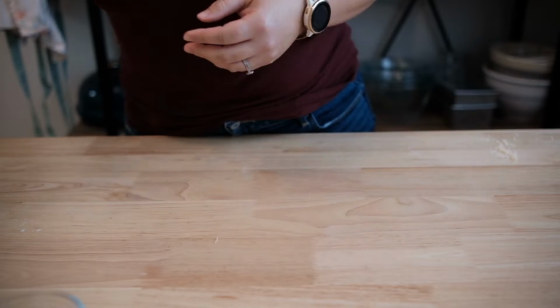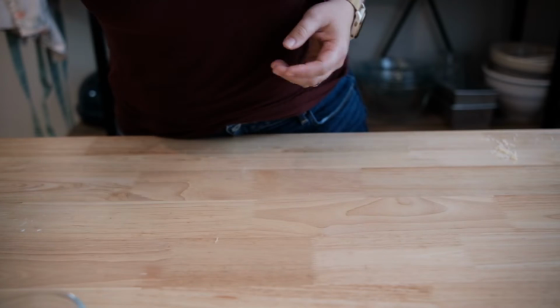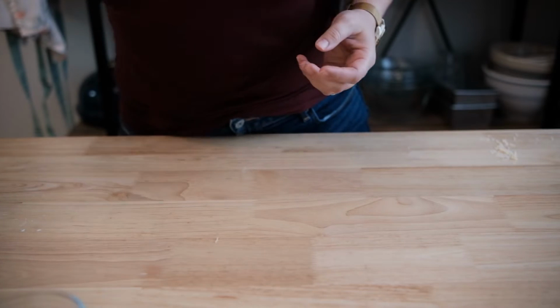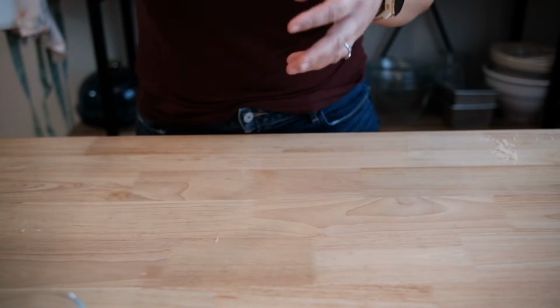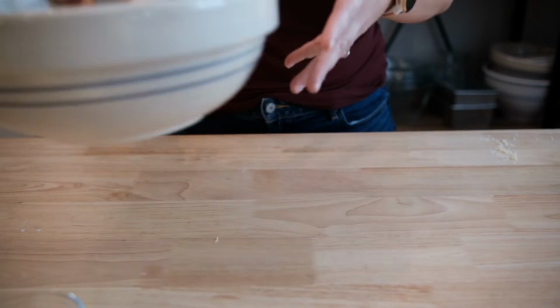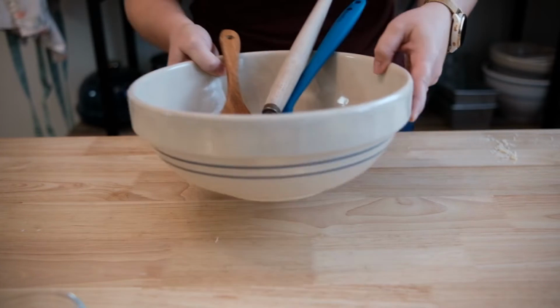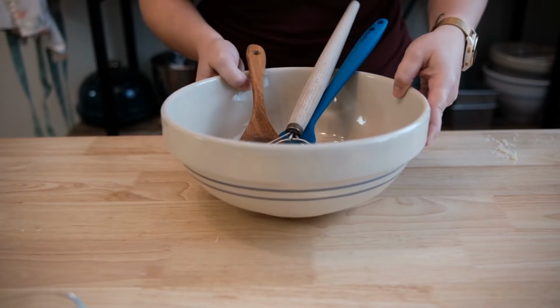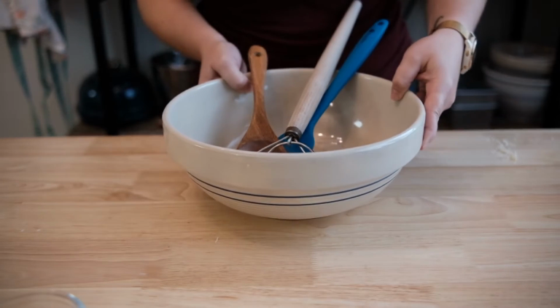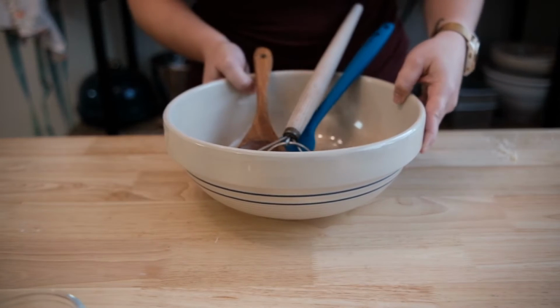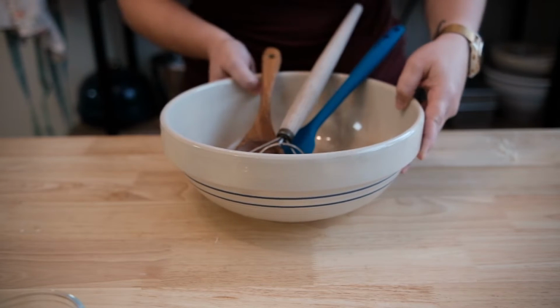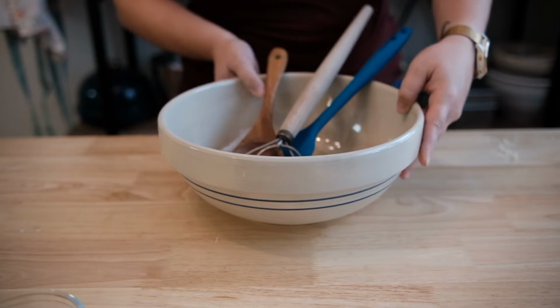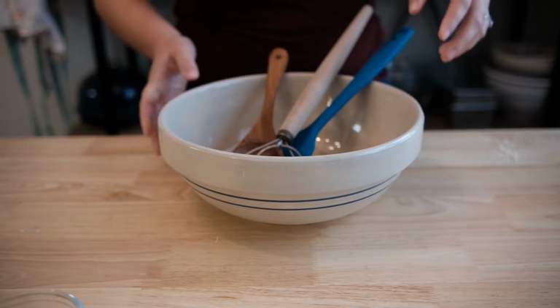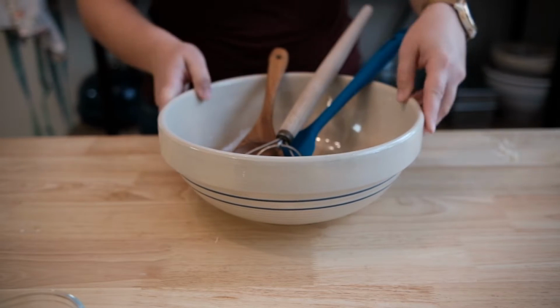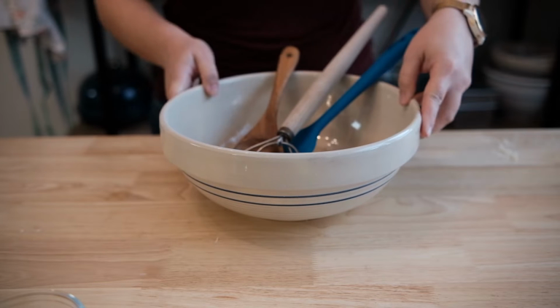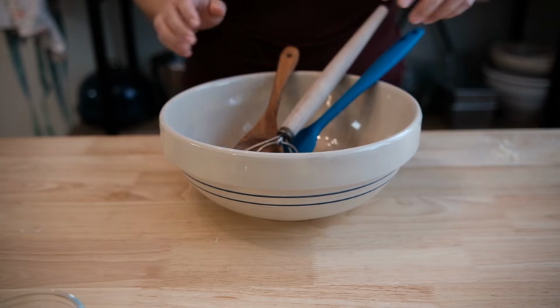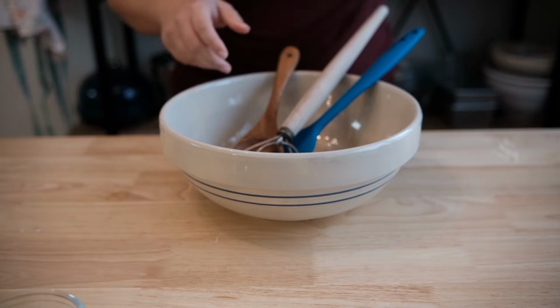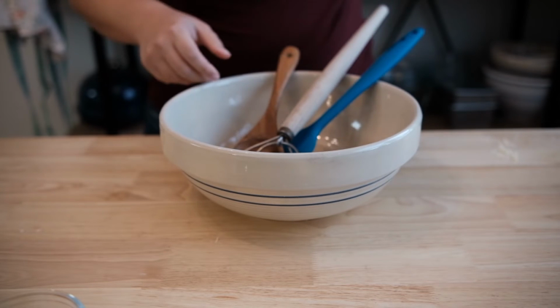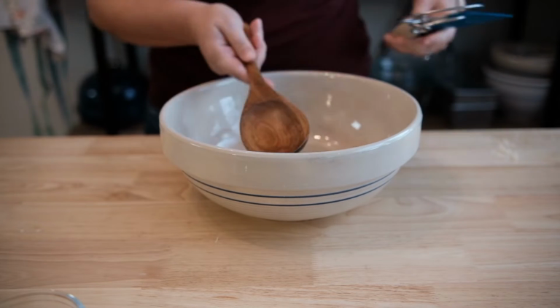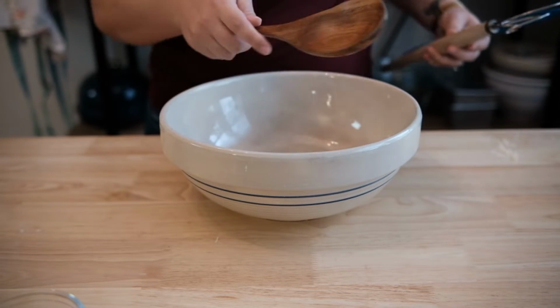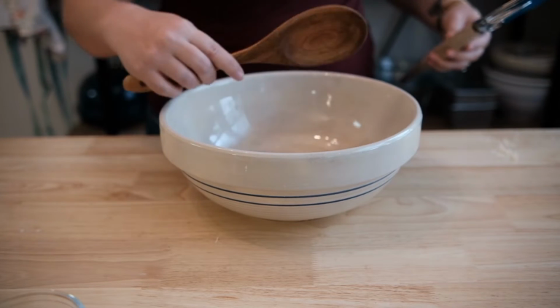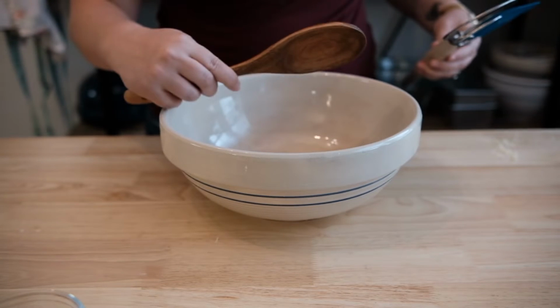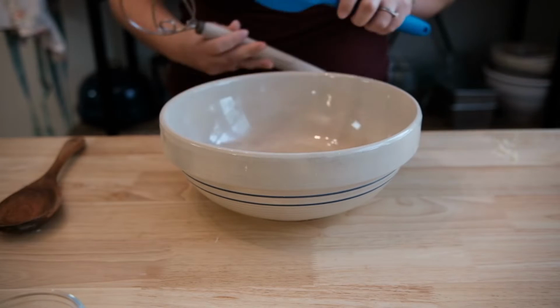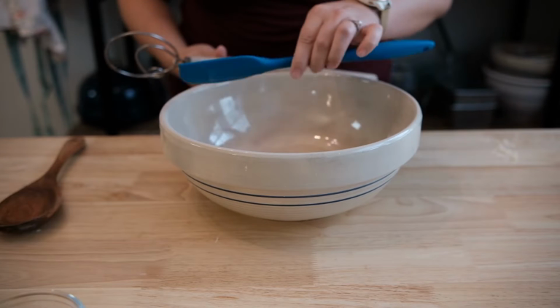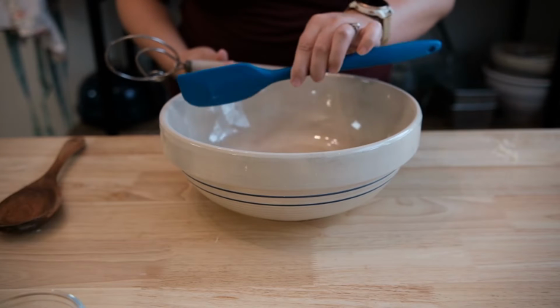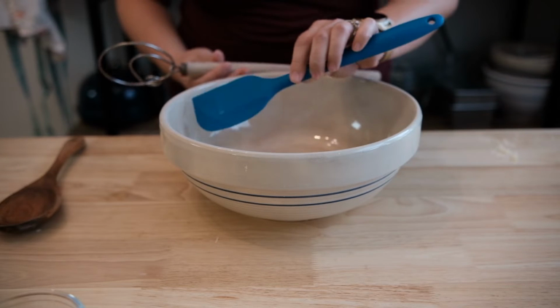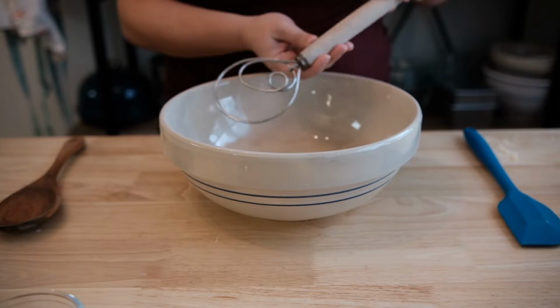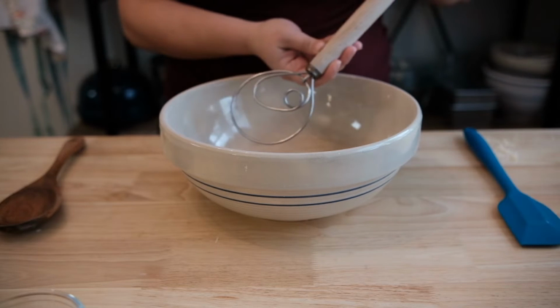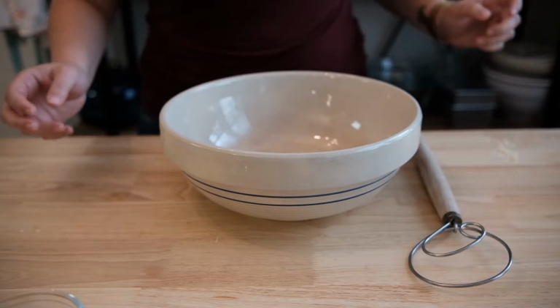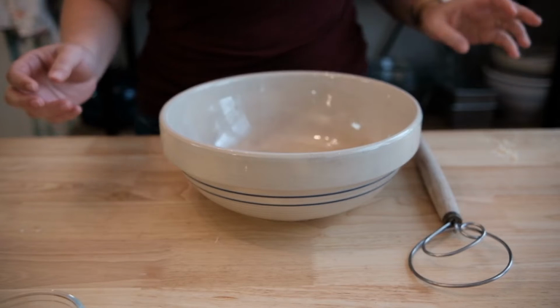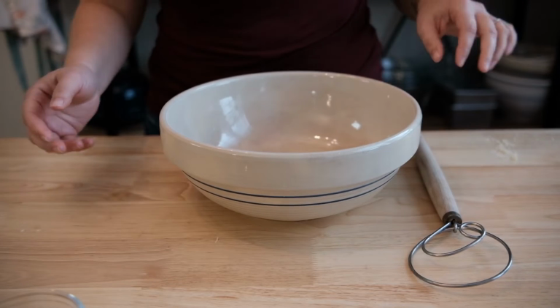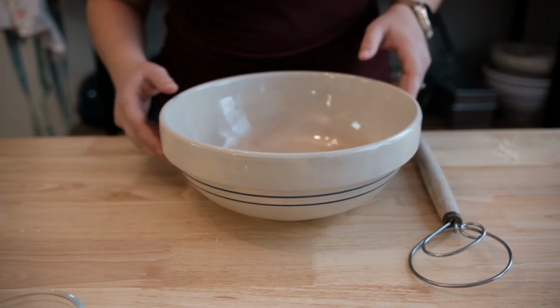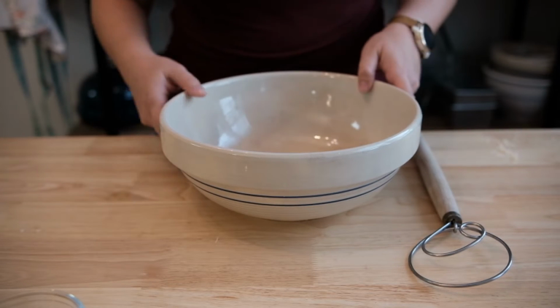This recipe is super simple — you don't even need a mixer for it. A large bowl and something to stir will do the trick. You can use either a wooden spoon, a rubber spatula, or a dough hook. I'm using a dough hook just because I like it.